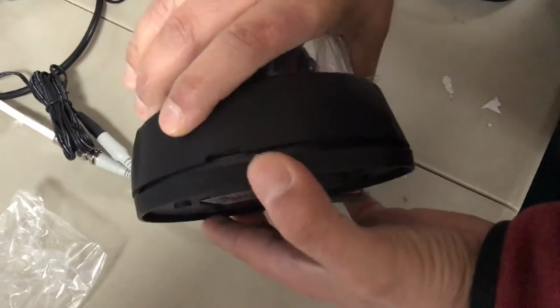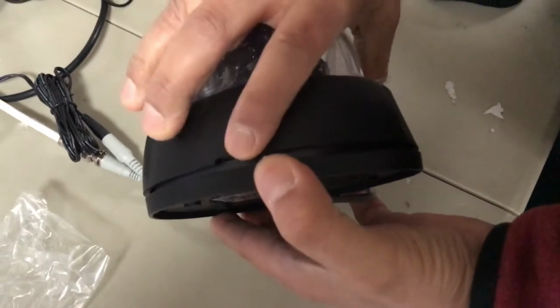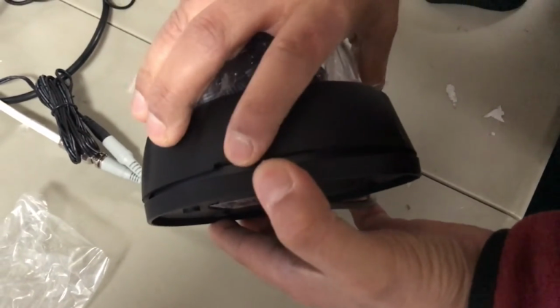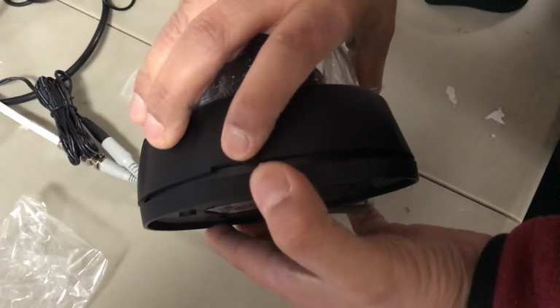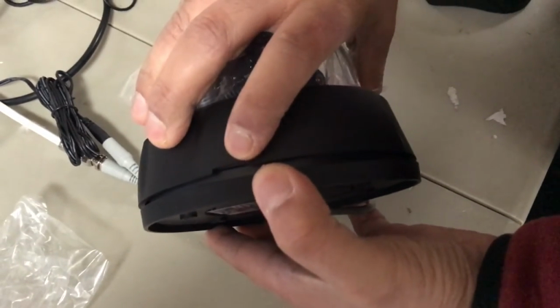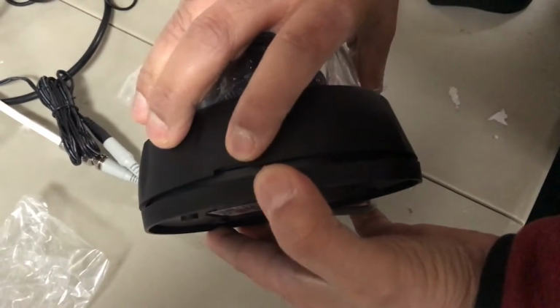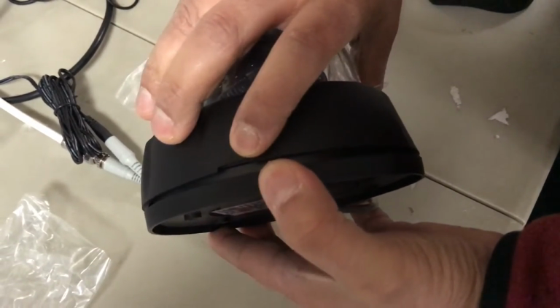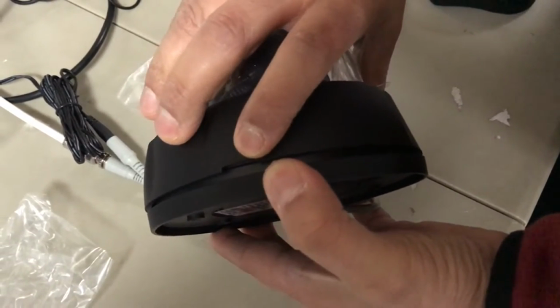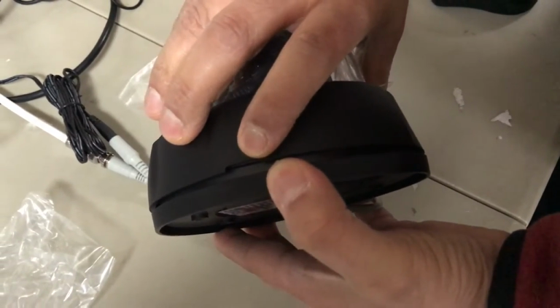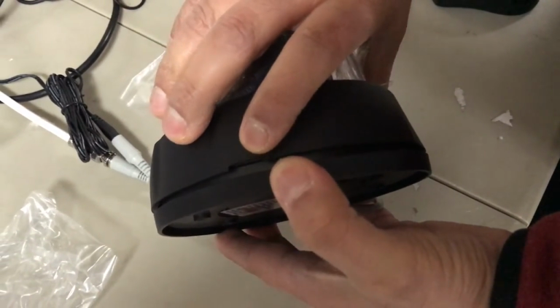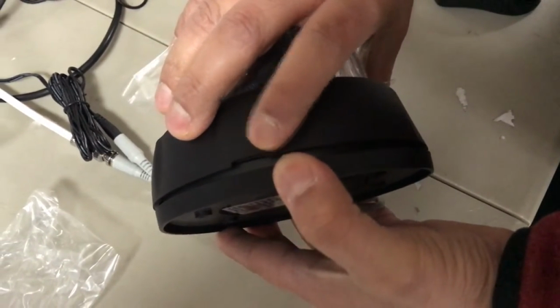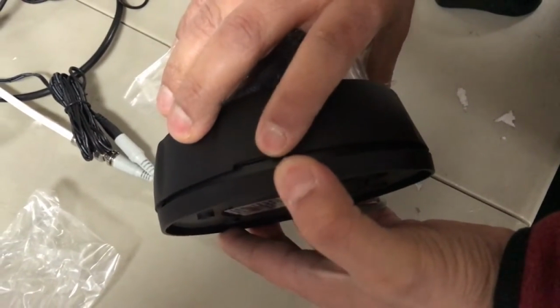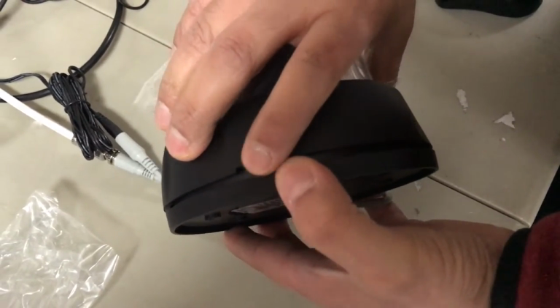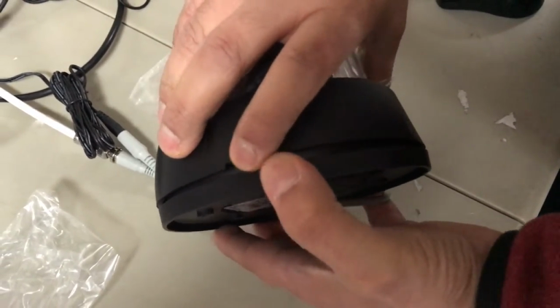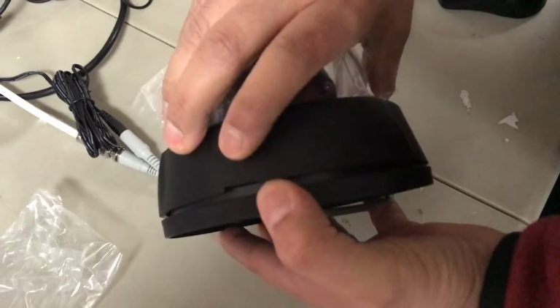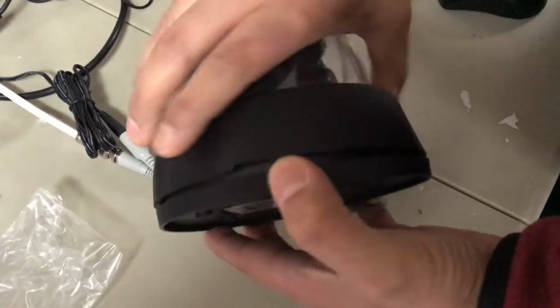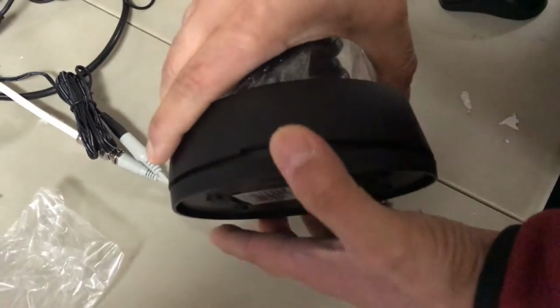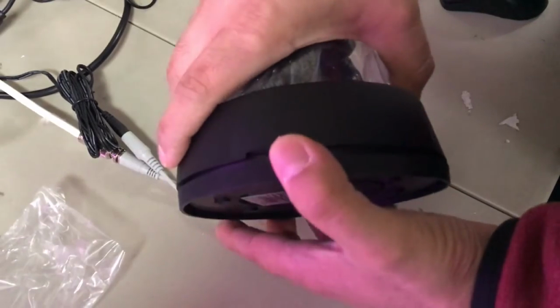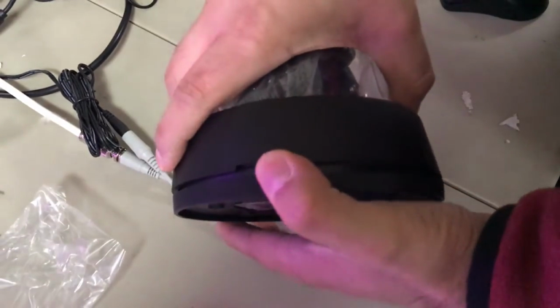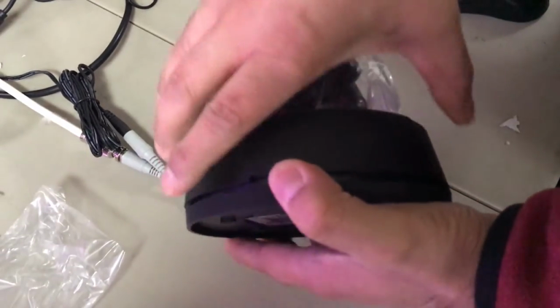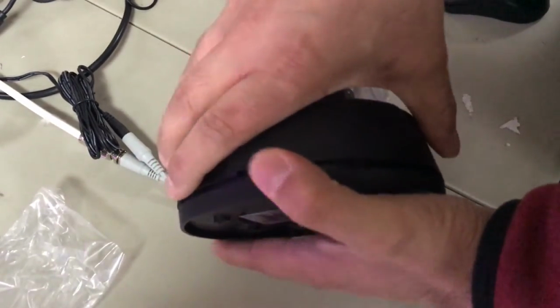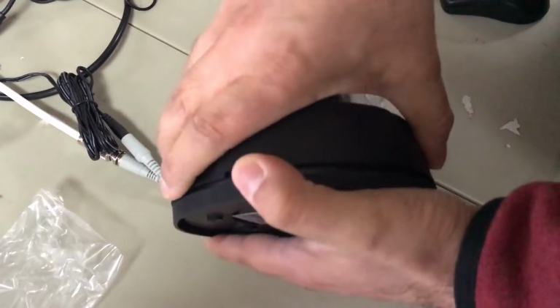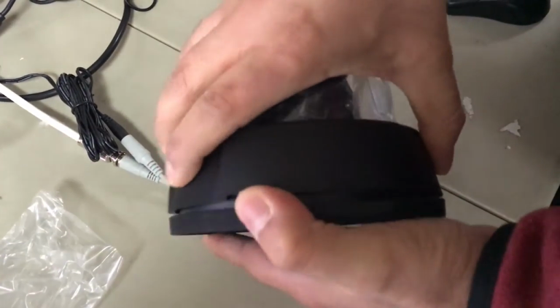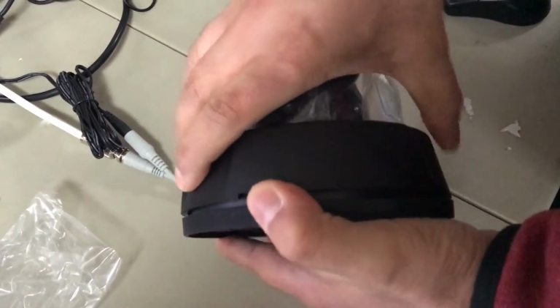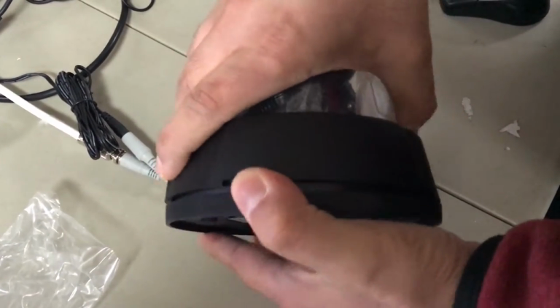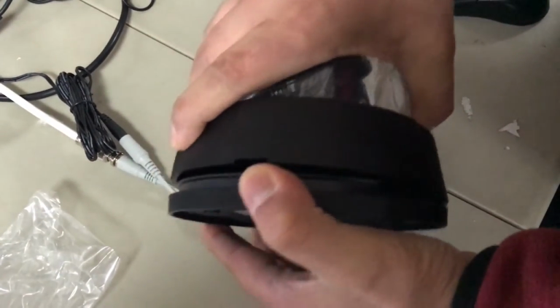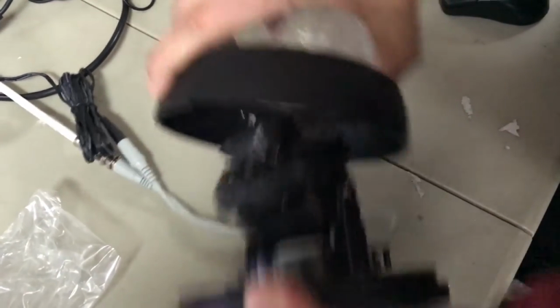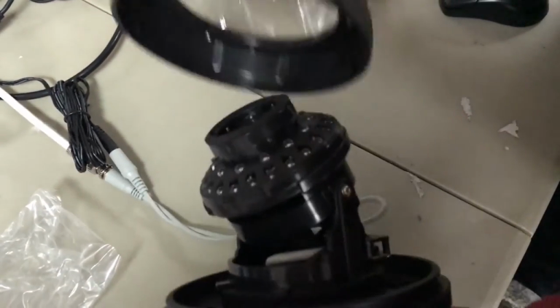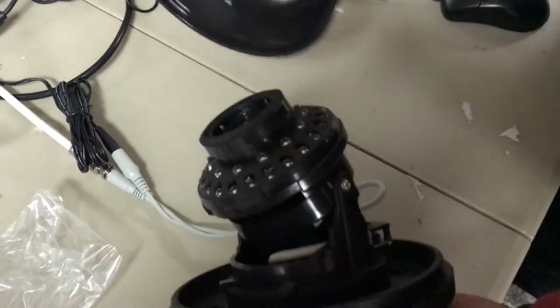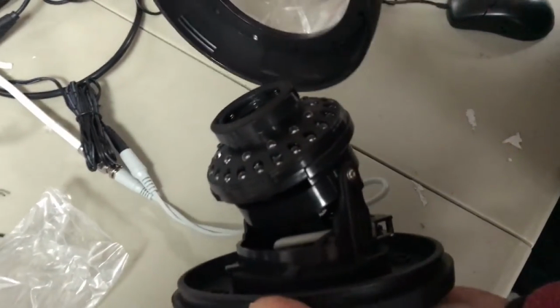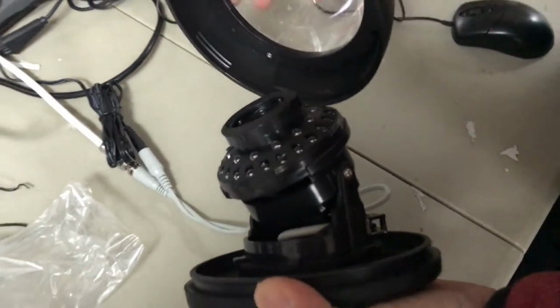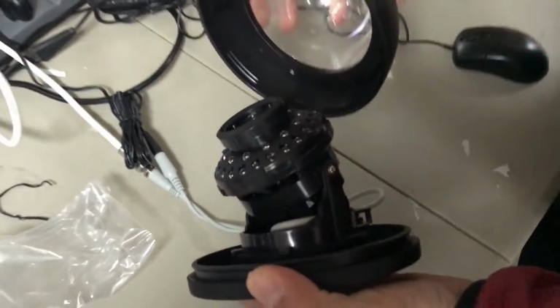There's also a little tab if you want to insert something plastic to help separate the bottom from the top. With enough sideways pressure you can take these apart.